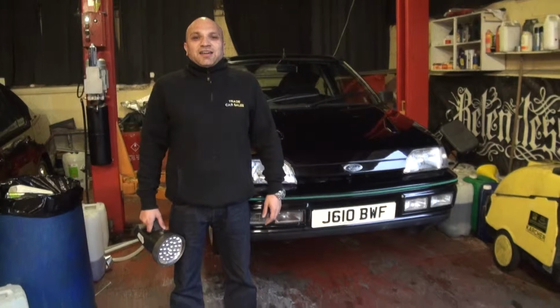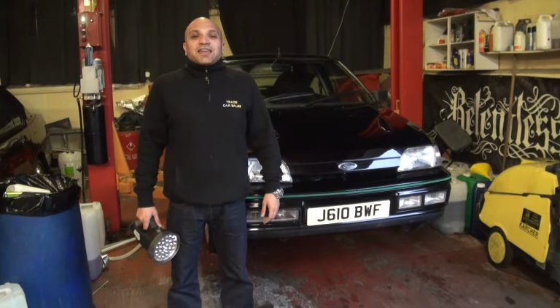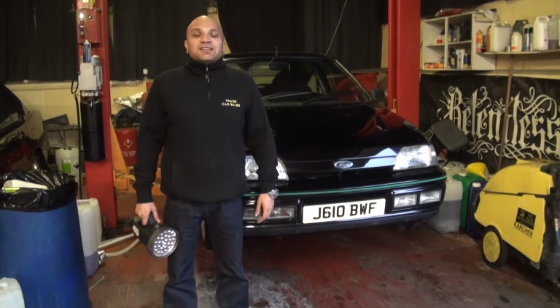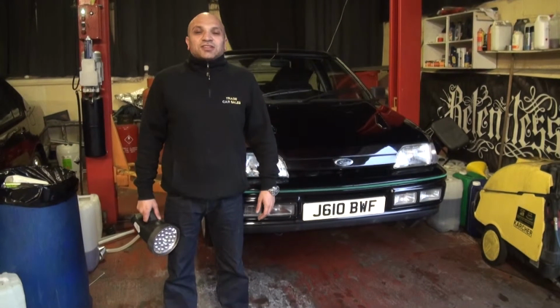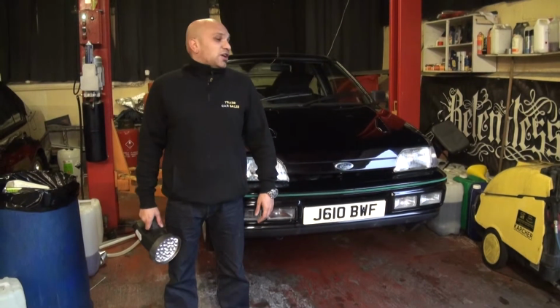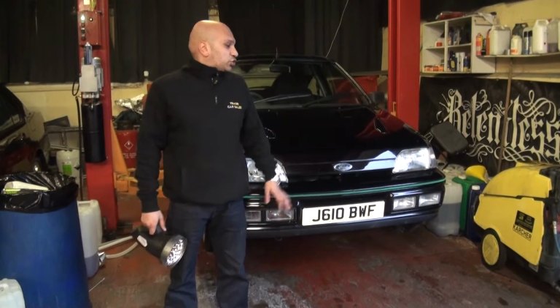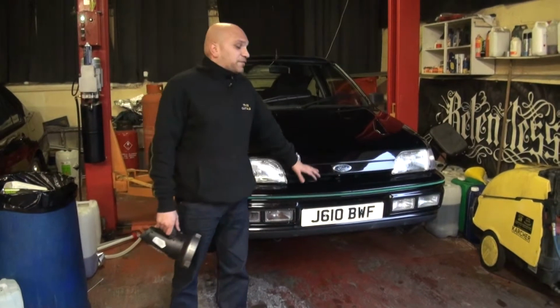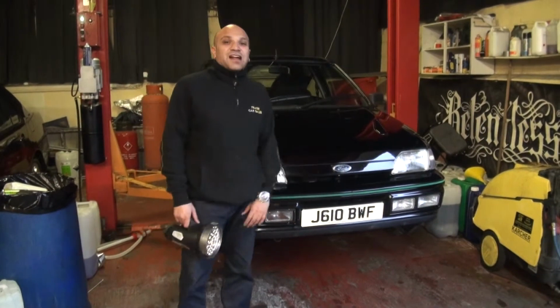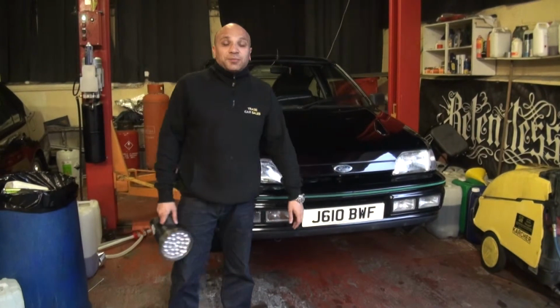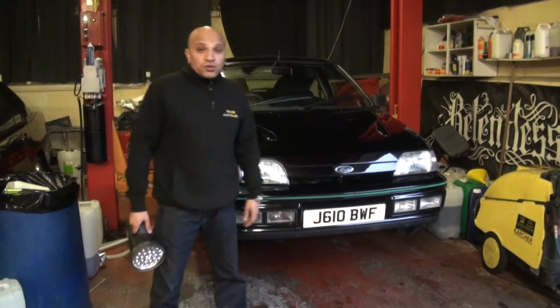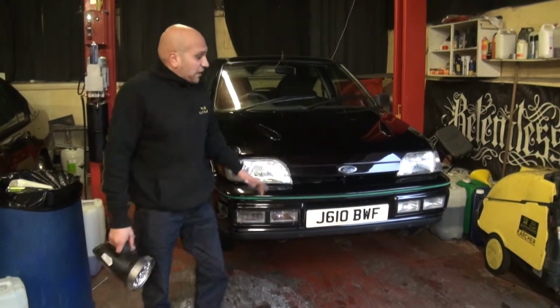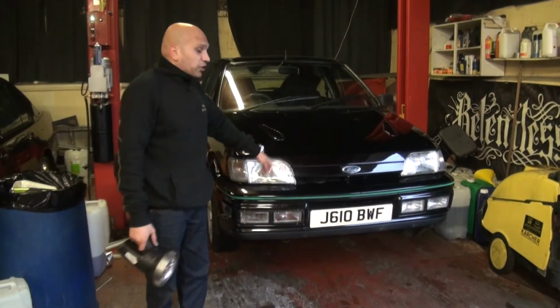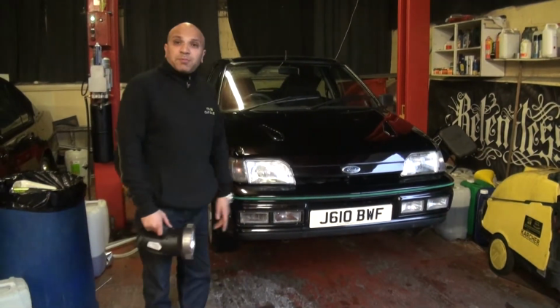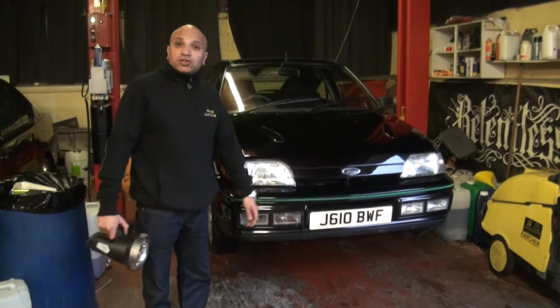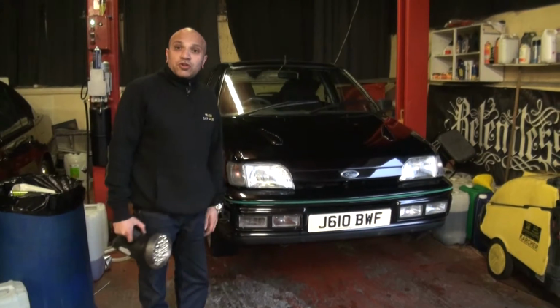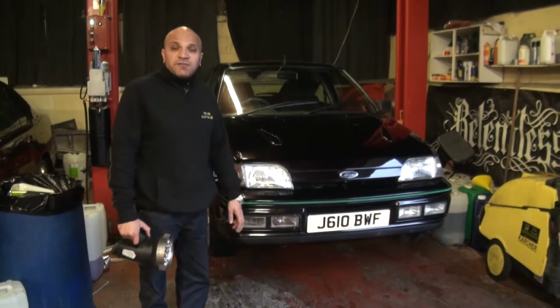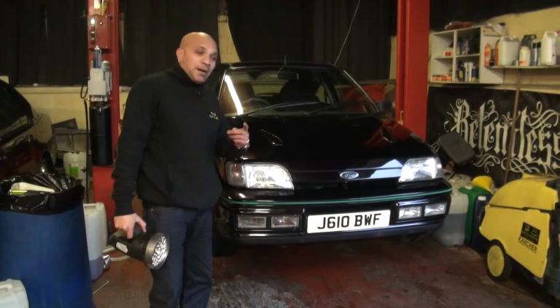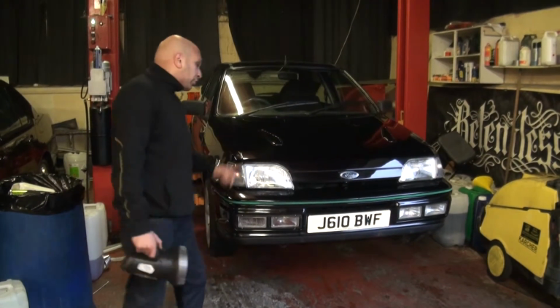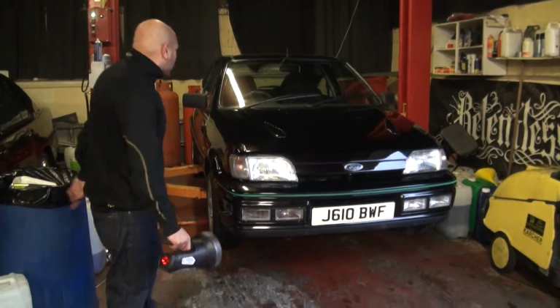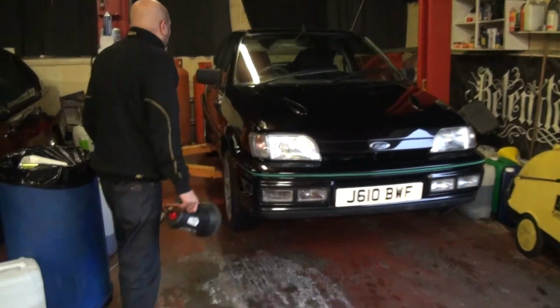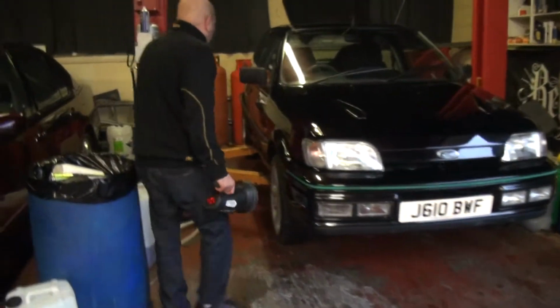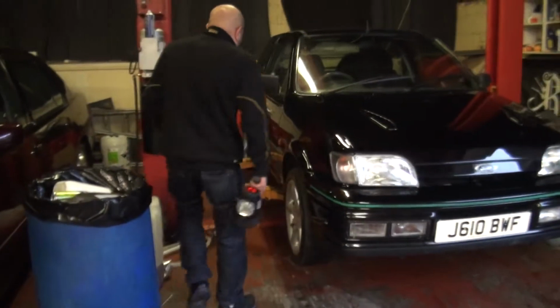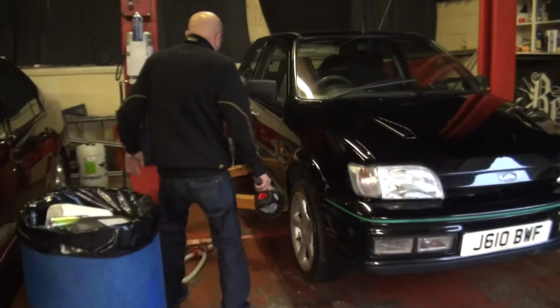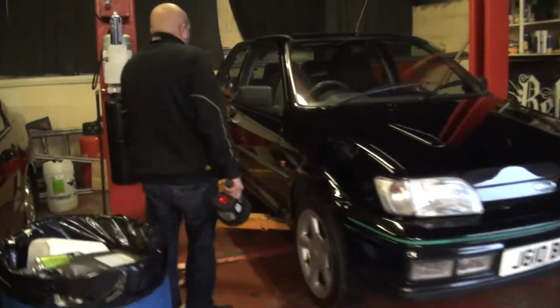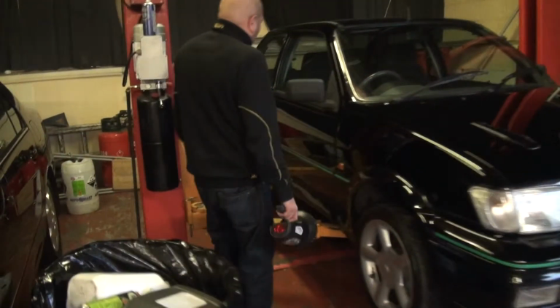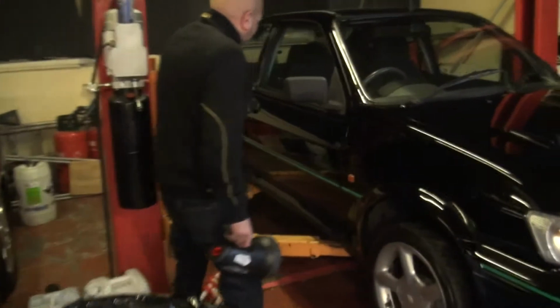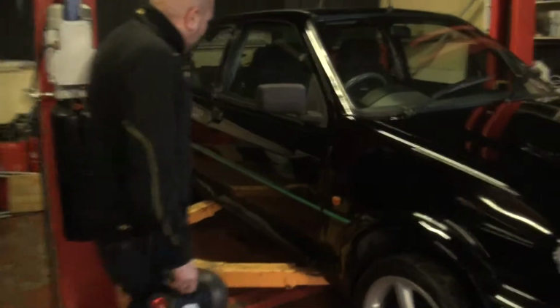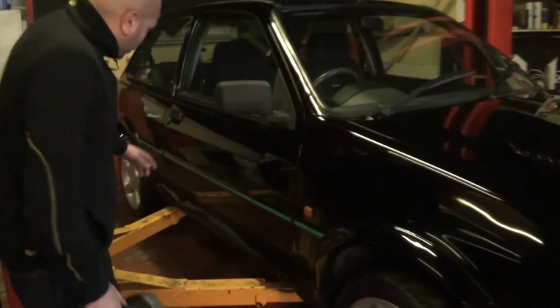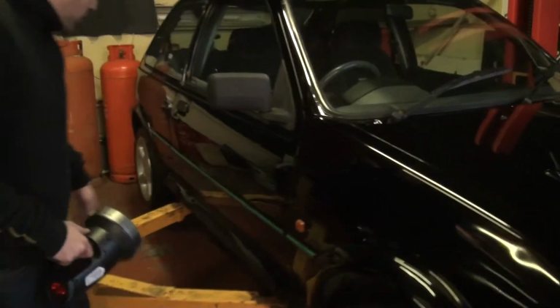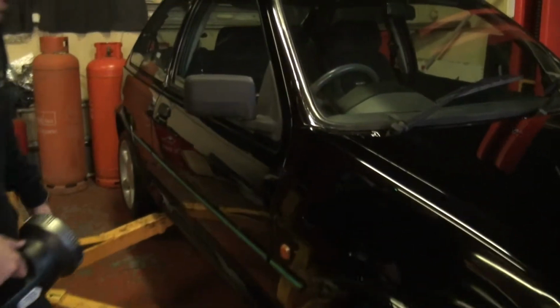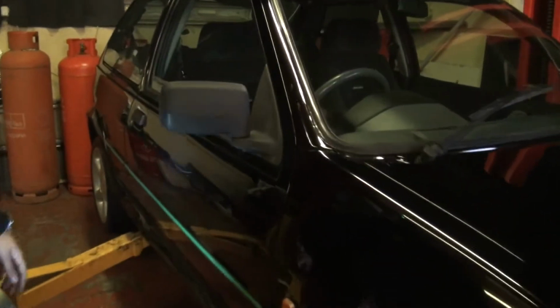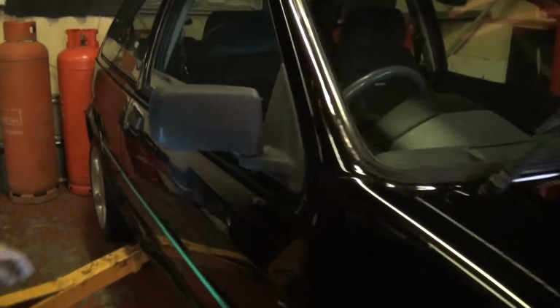Hi again guys, Oscar again. Just showing the Fiesta is terrible. We've got it on the ramp and we're going to show you underneath, but I just want to quickly show you something which I may have missed off before from my previous video. If you could just come over here and I'll show you.